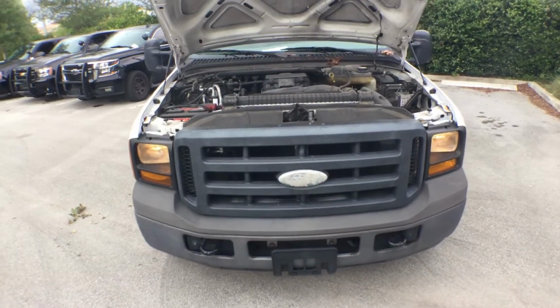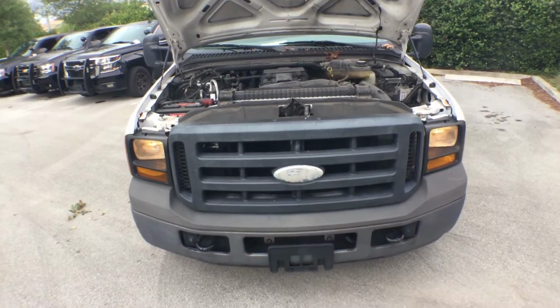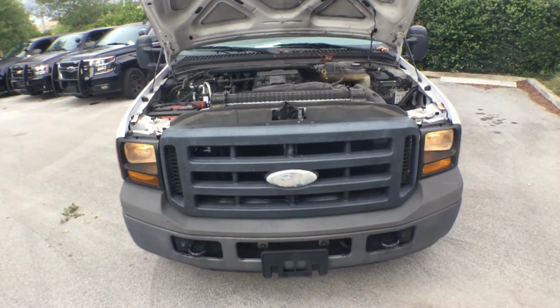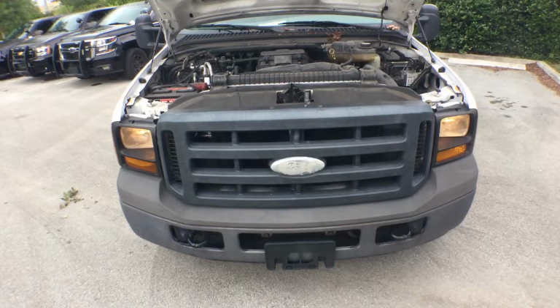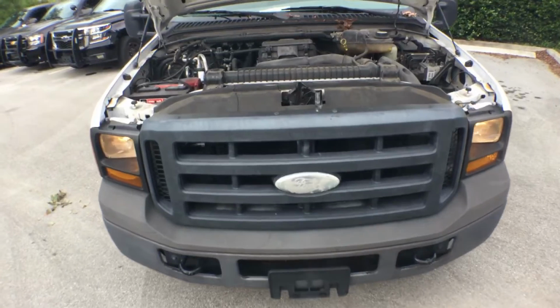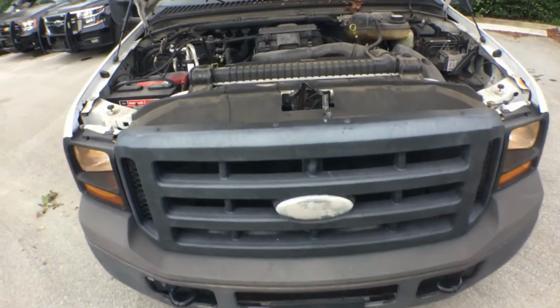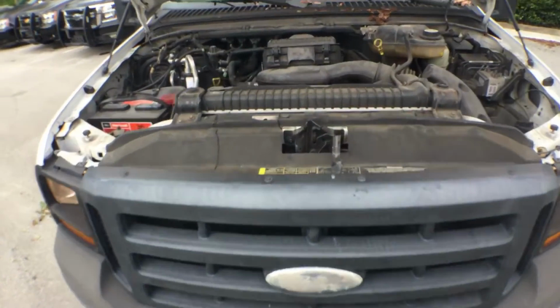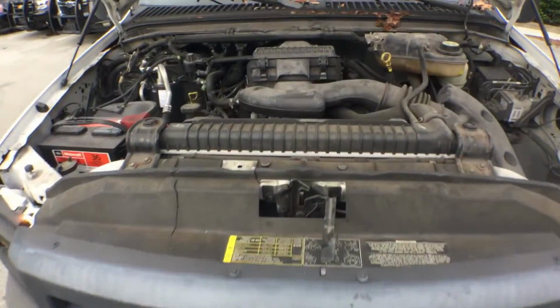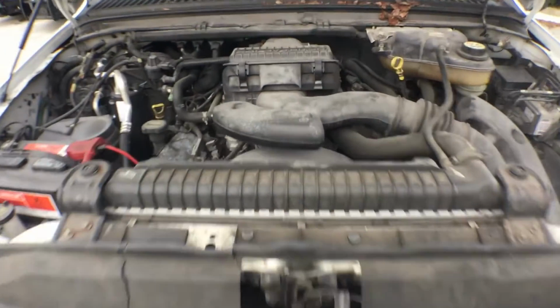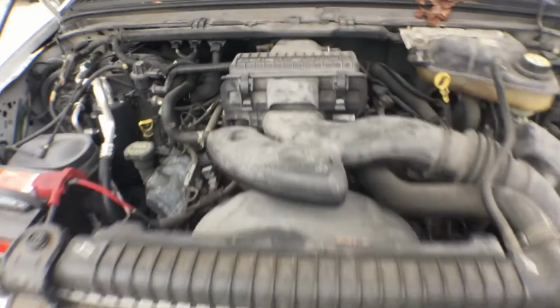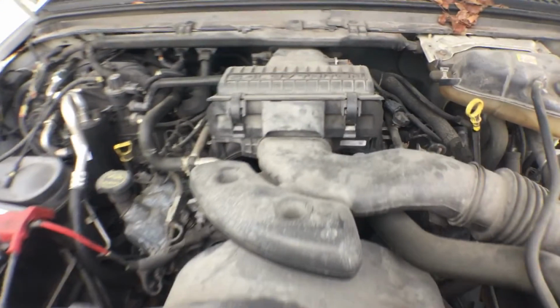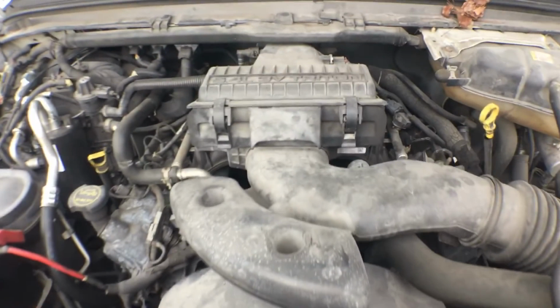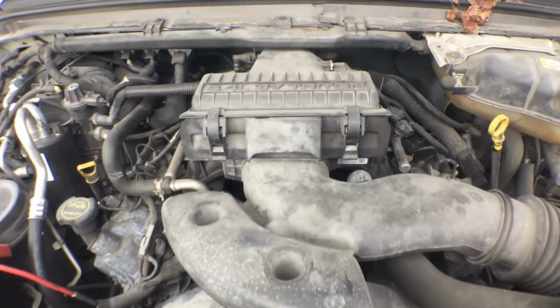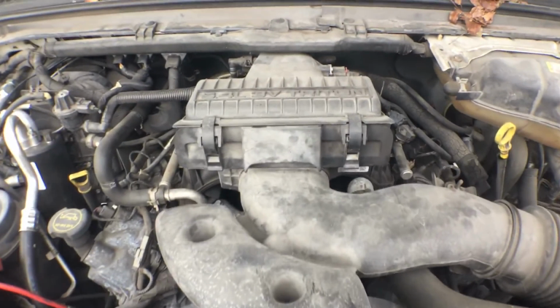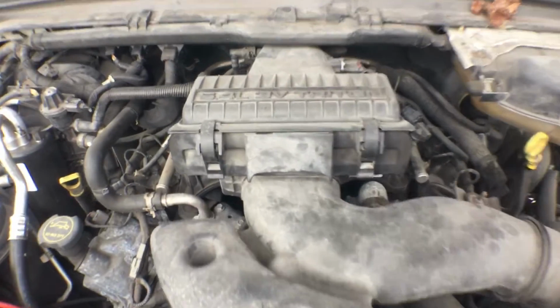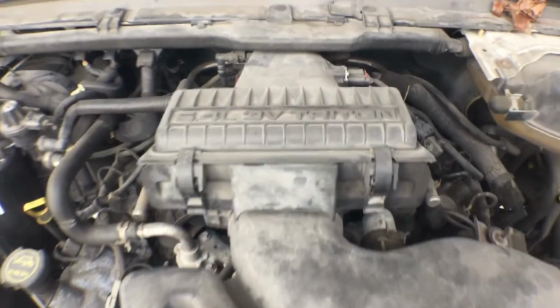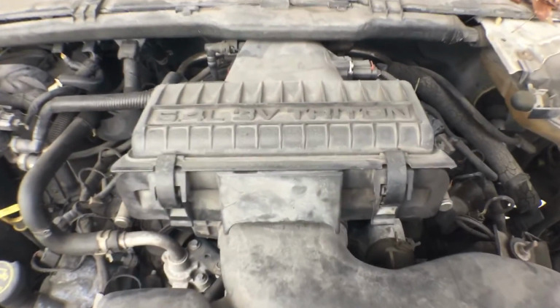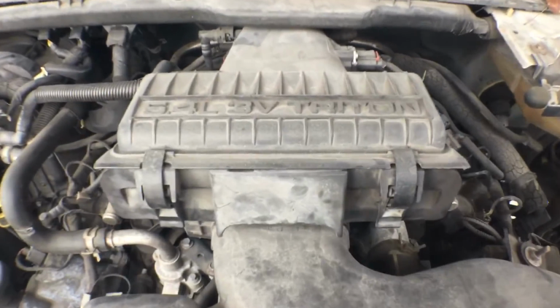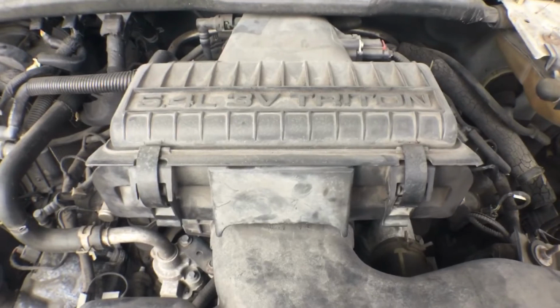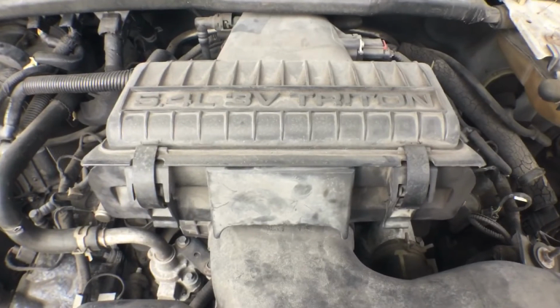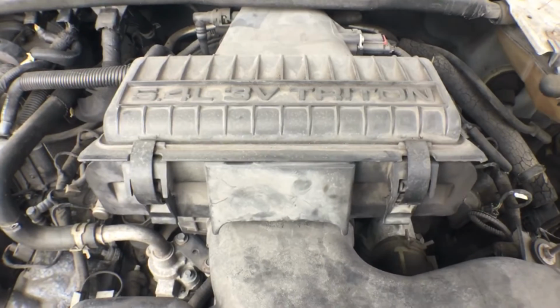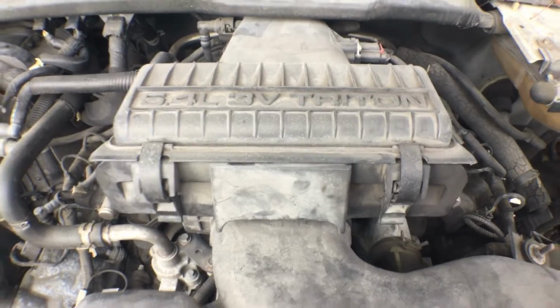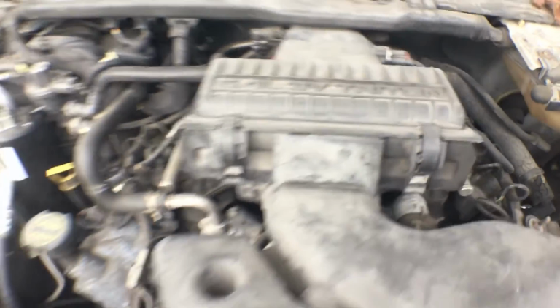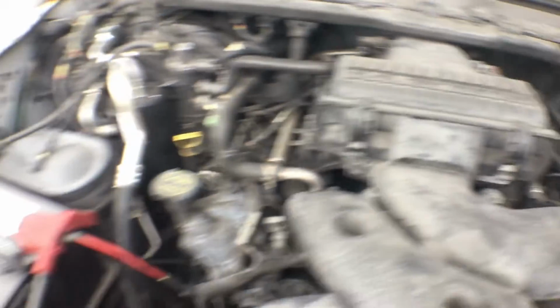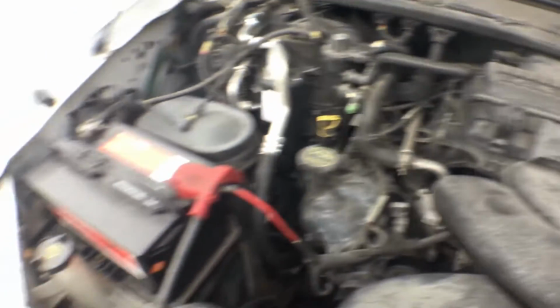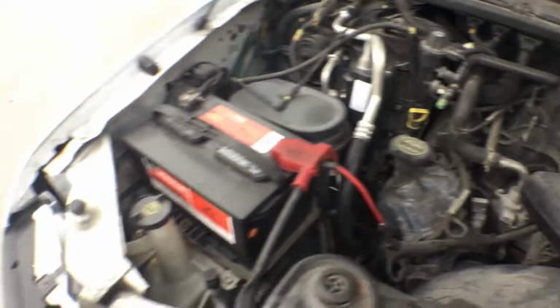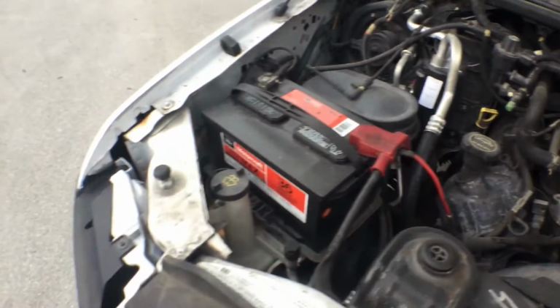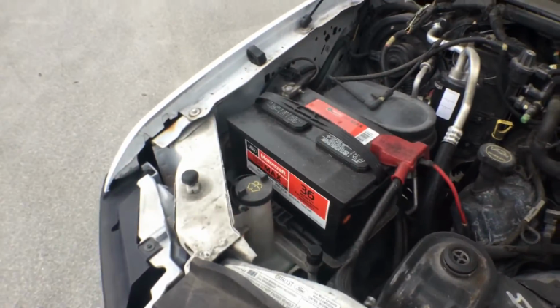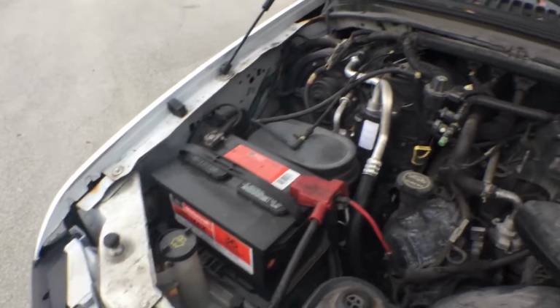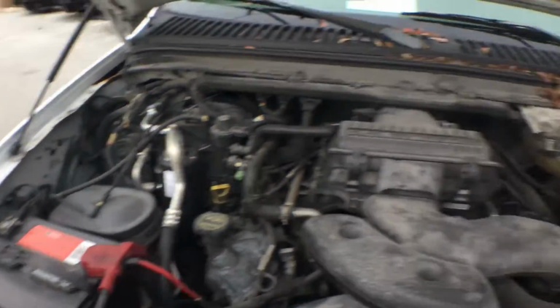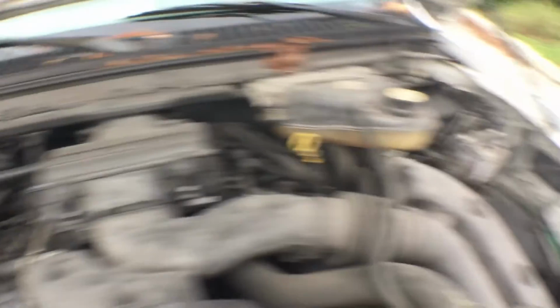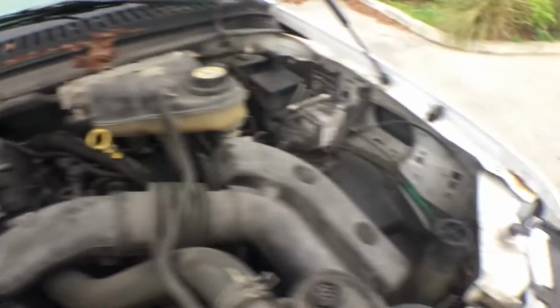AC blows ice cold. The engine is nice and smooth — it's a 5.4 three-valve Triton. The body is straight and it has never been involved in an accident.